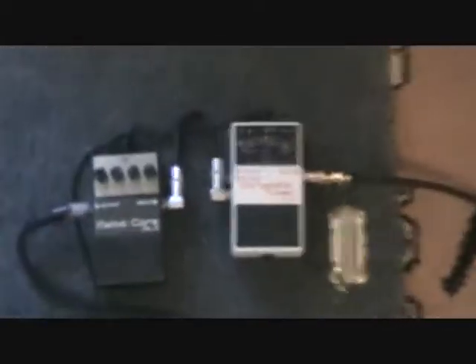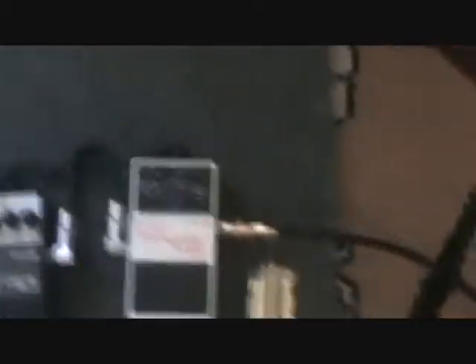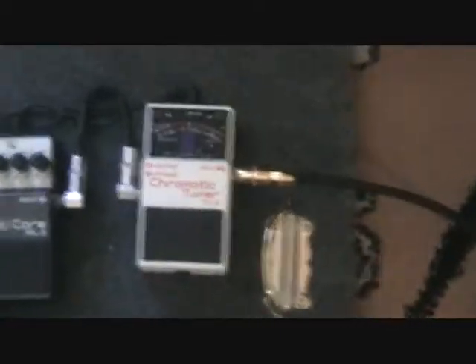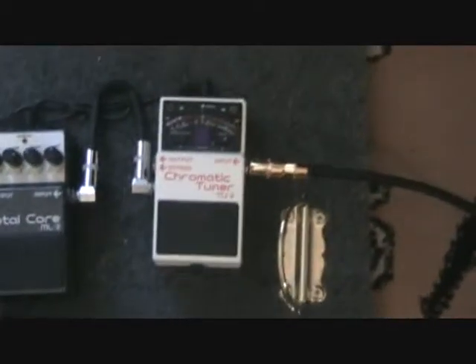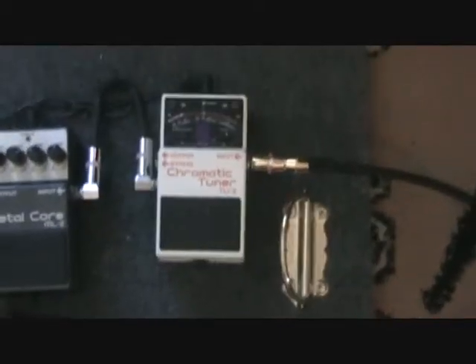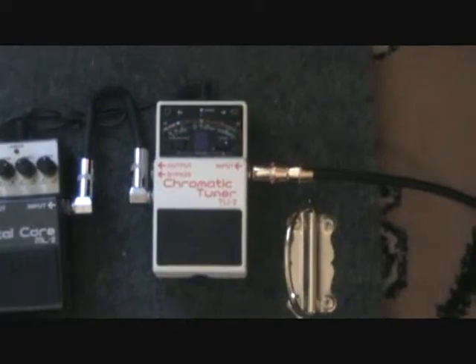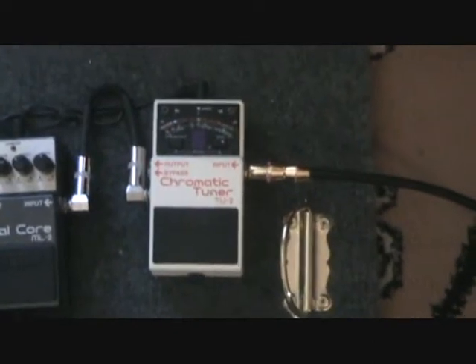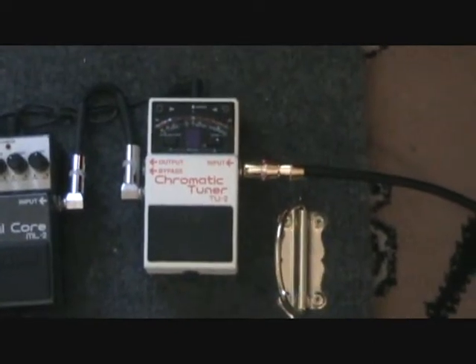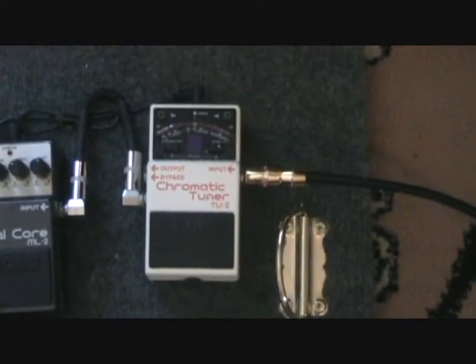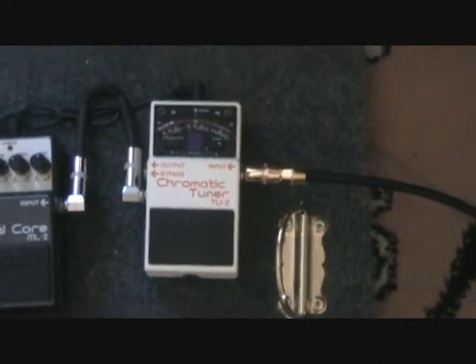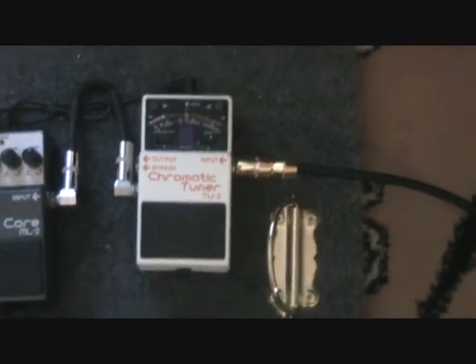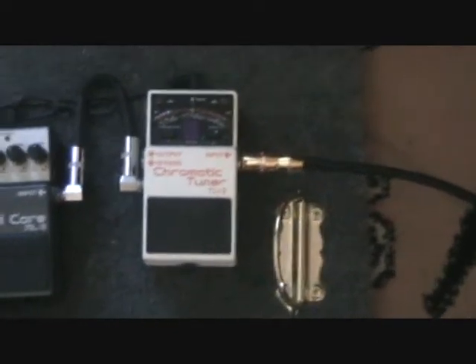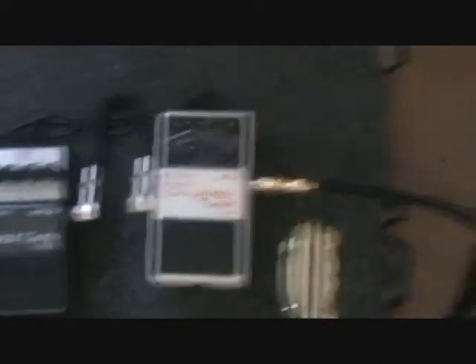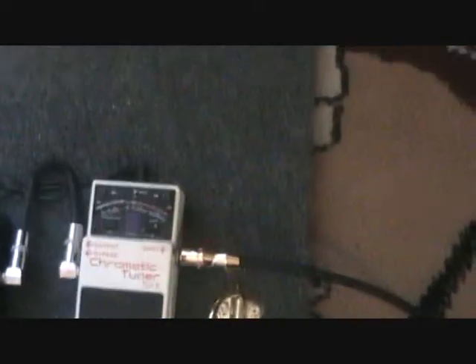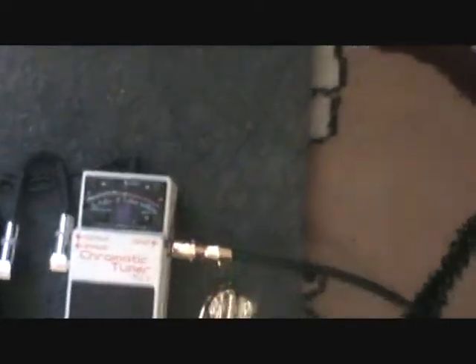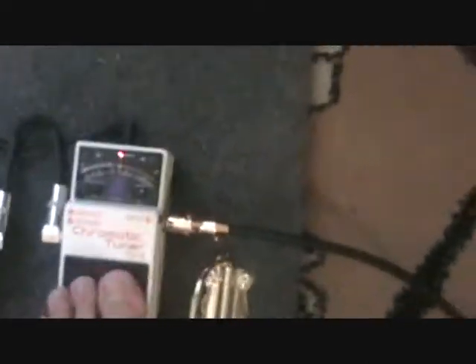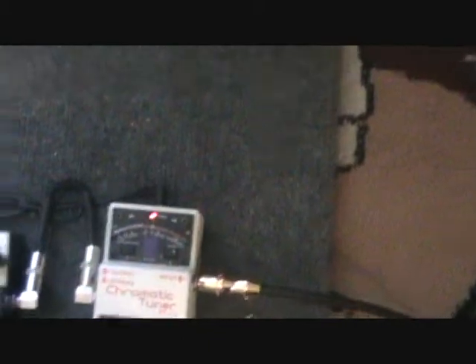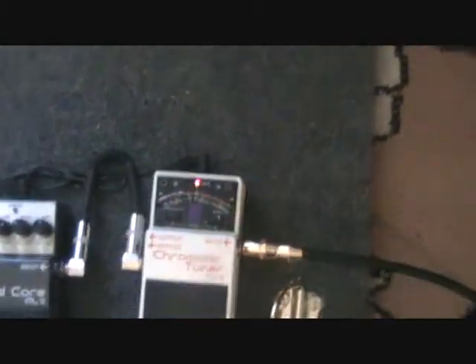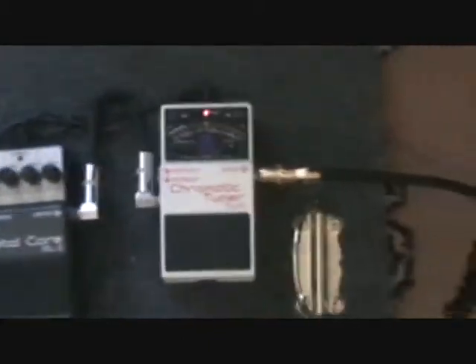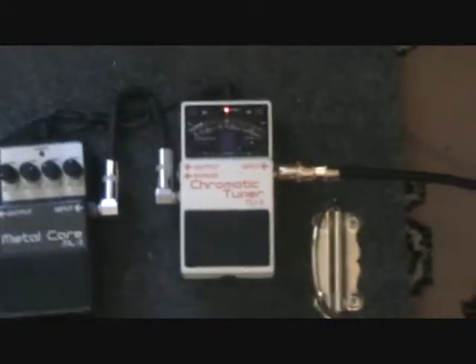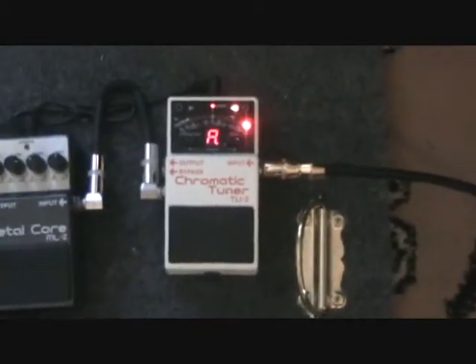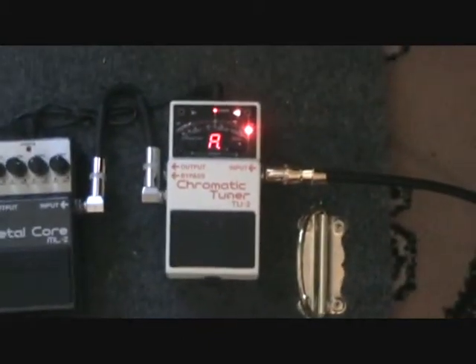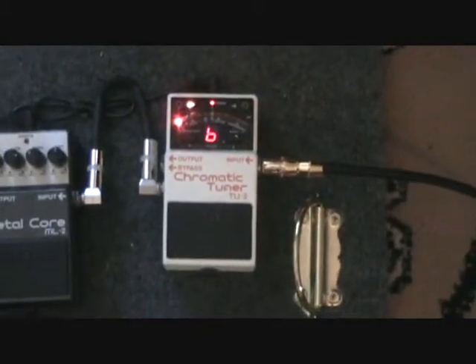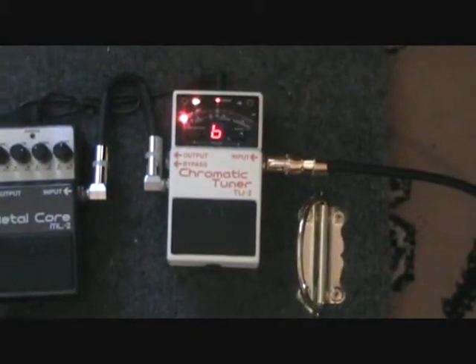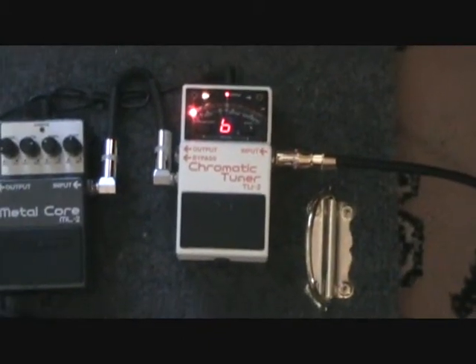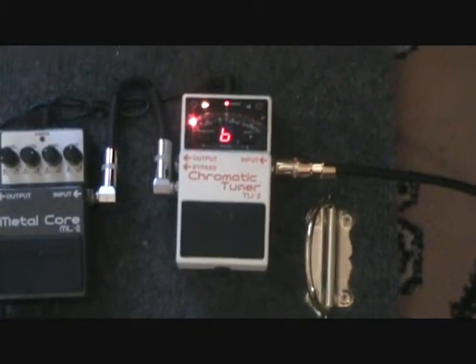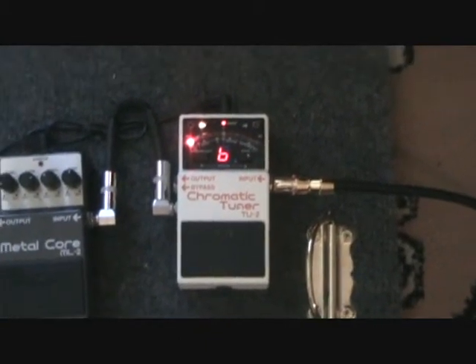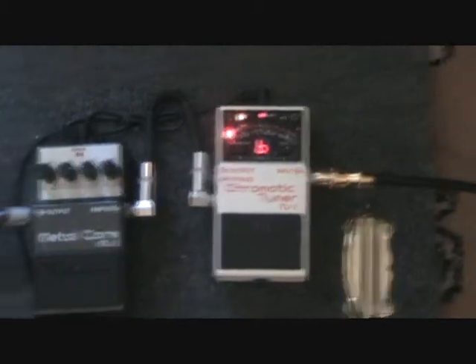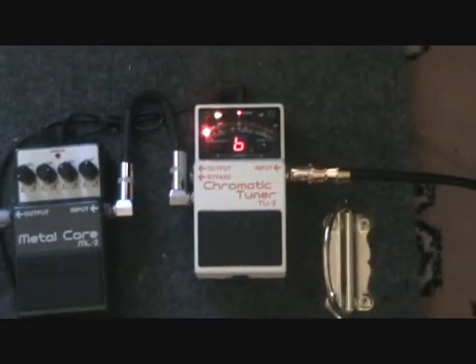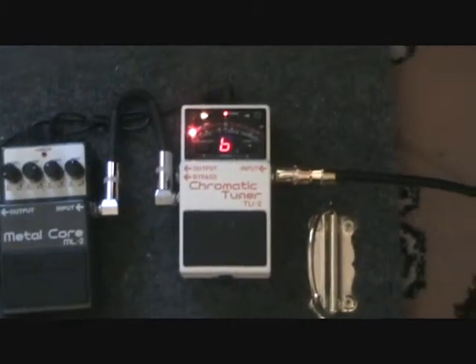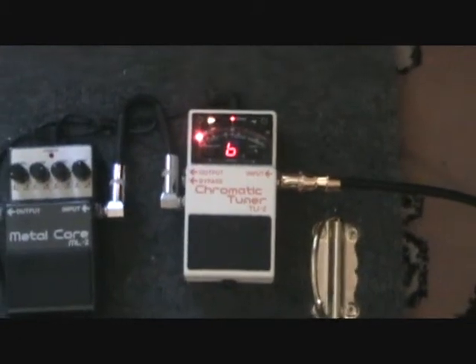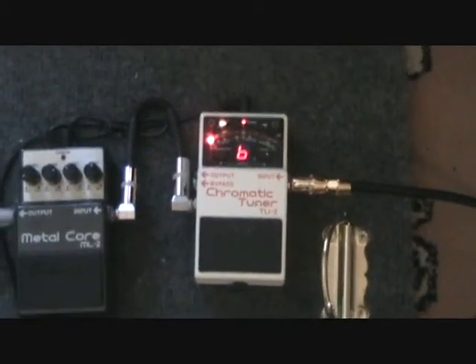Alright, this here is the Boss TU-2 tuner — pretty self-explanatory. I usually keep it on in bypass mode, simply because I like to know when I'm playing if a note sounds sharp or flat. I can look down and see if it's out of tune.